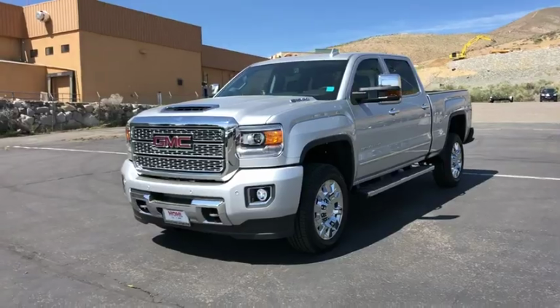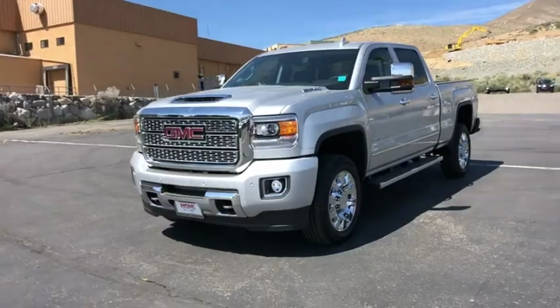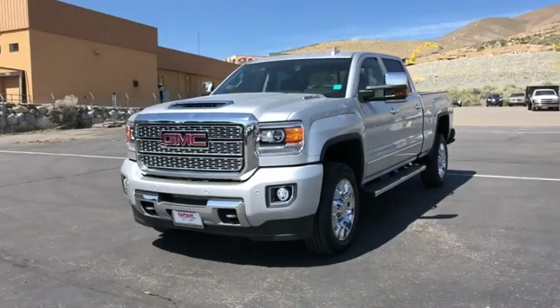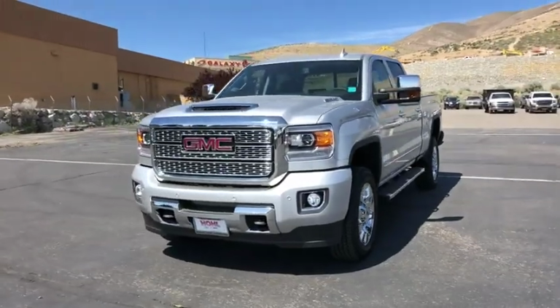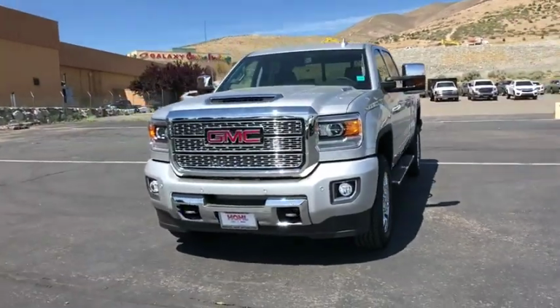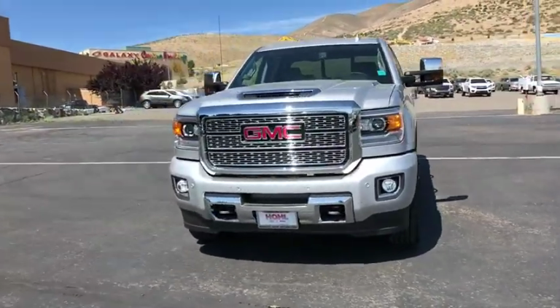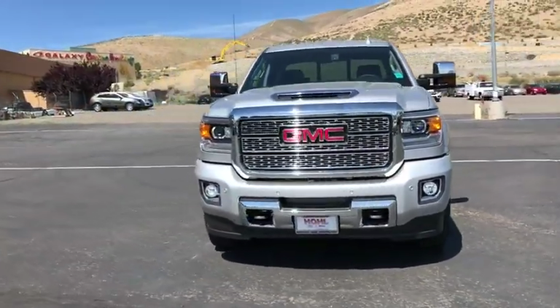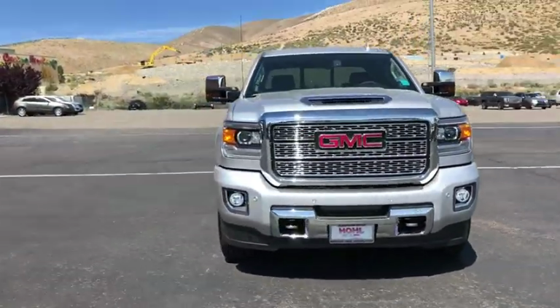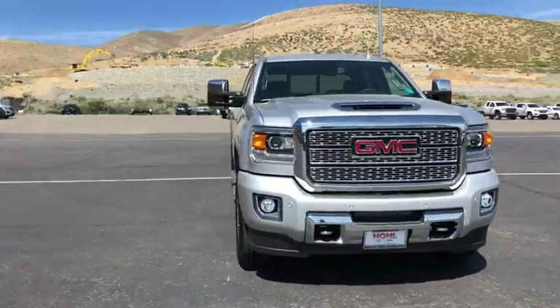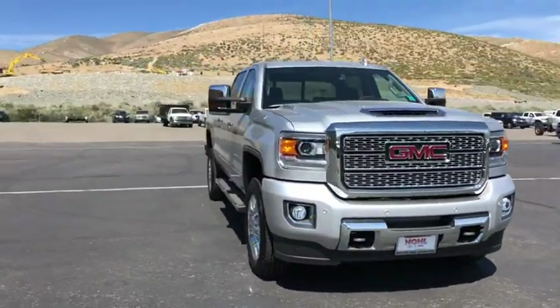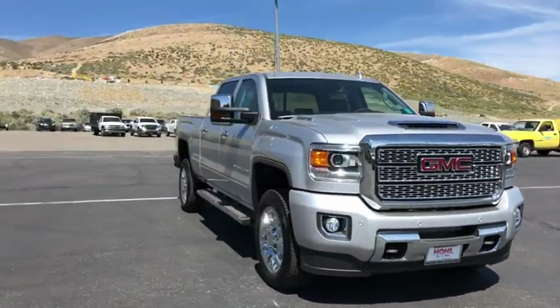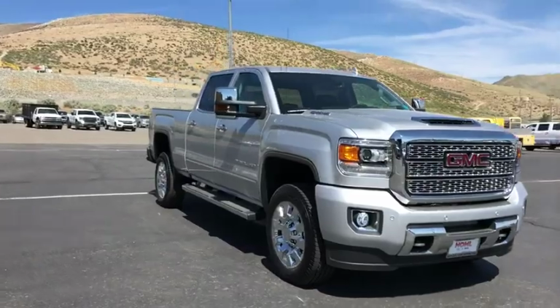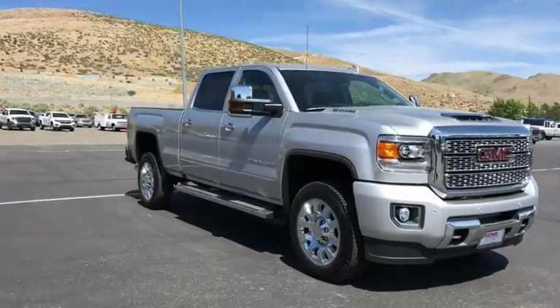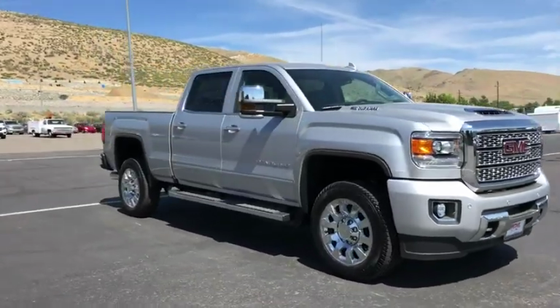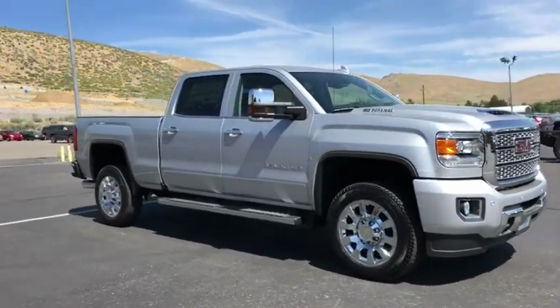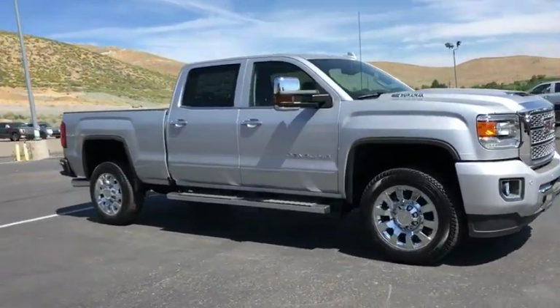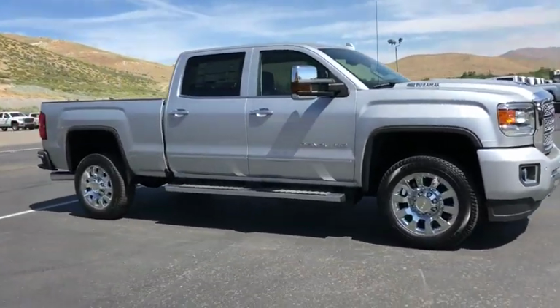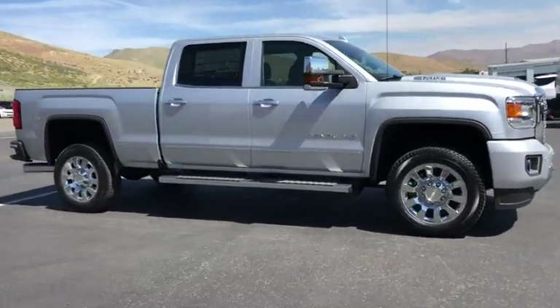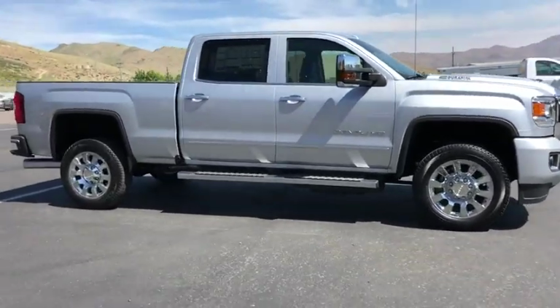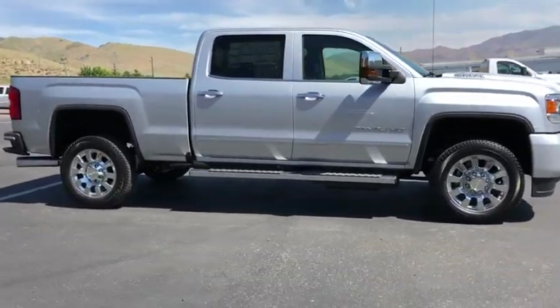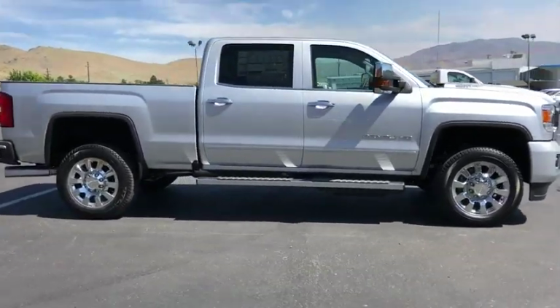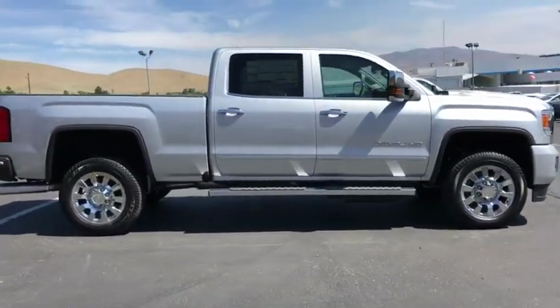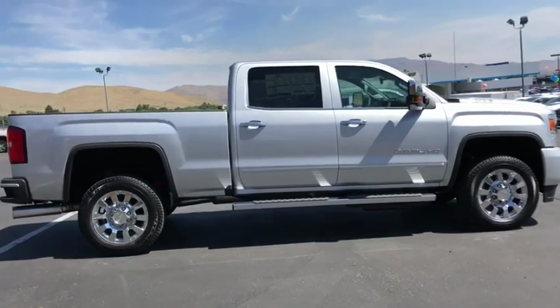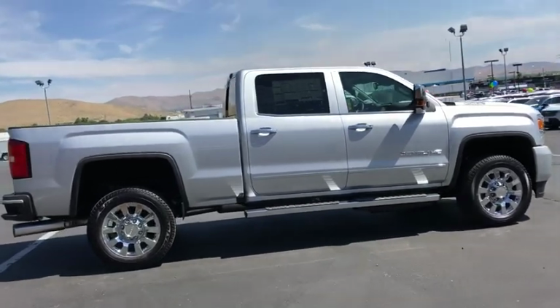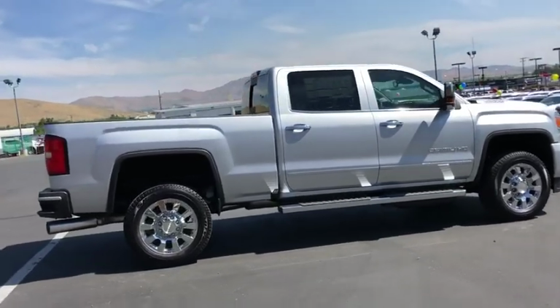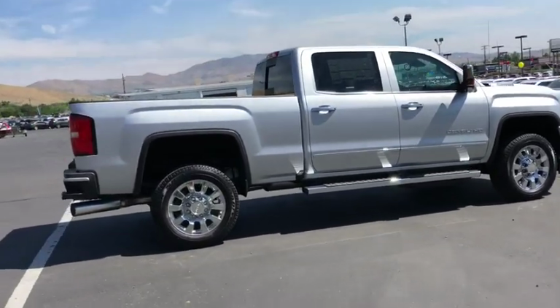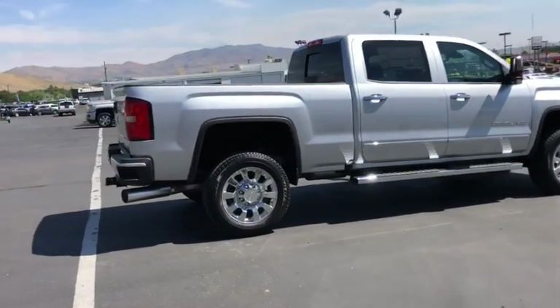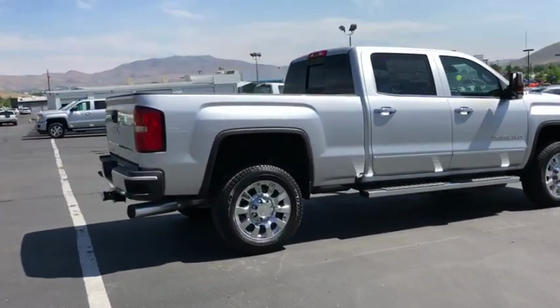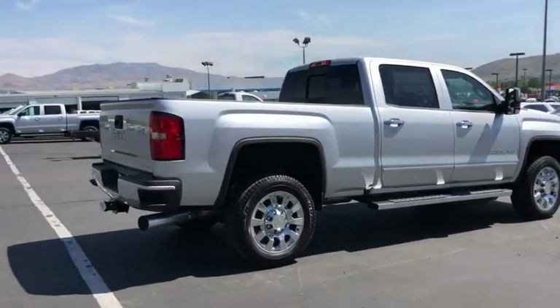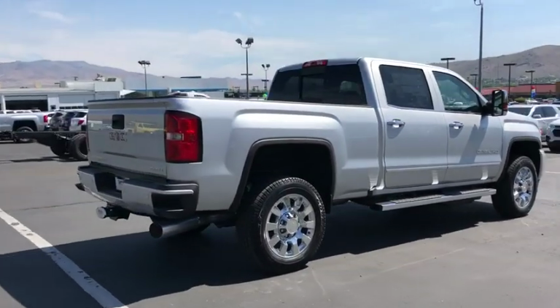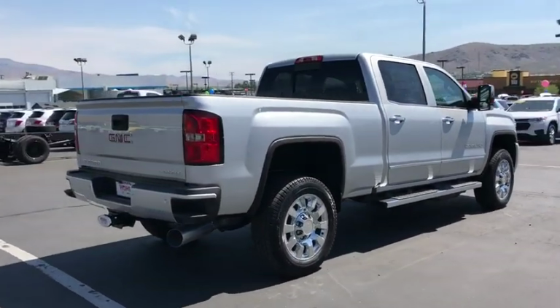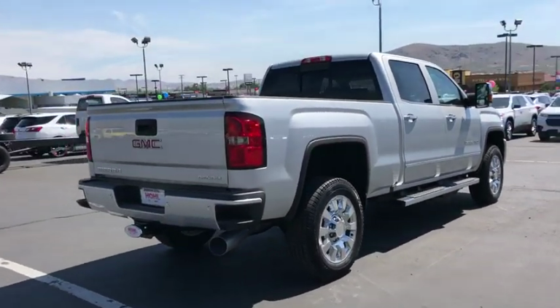Stop by and take a look at the 2019 GMC Sierra 2500 HD. The GMC Sierra 2500 HD has all your workhorse basics covered. No worries here — this vehicle has less than 100 miles.